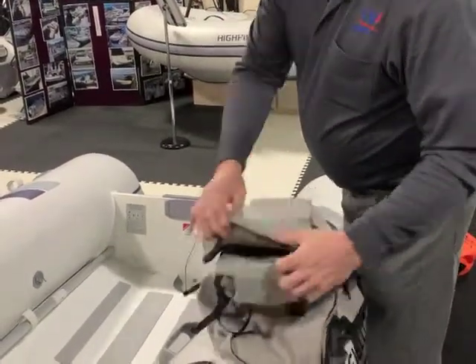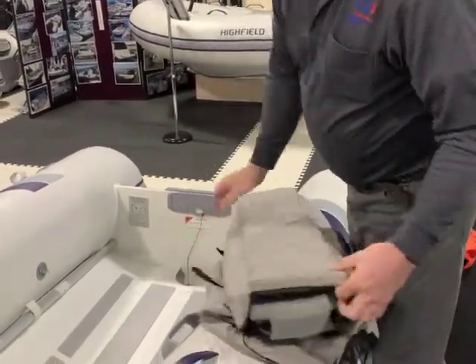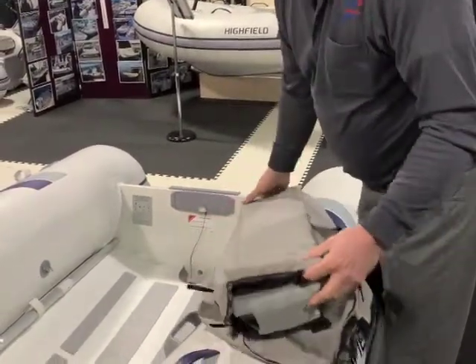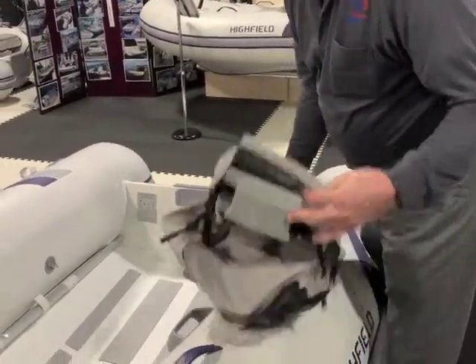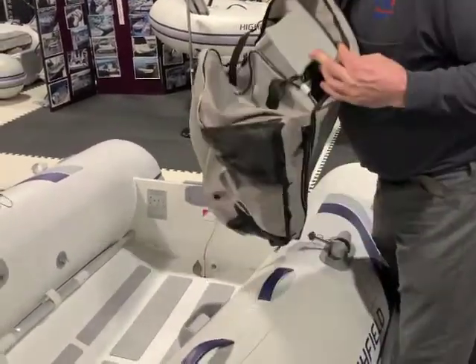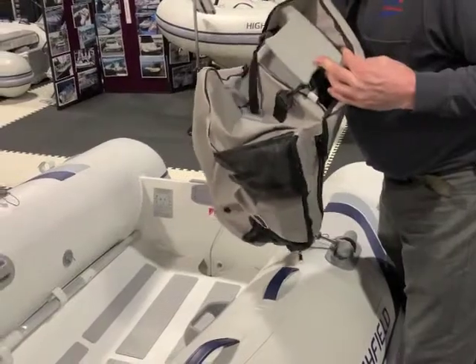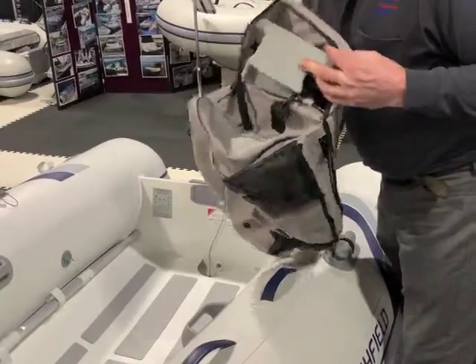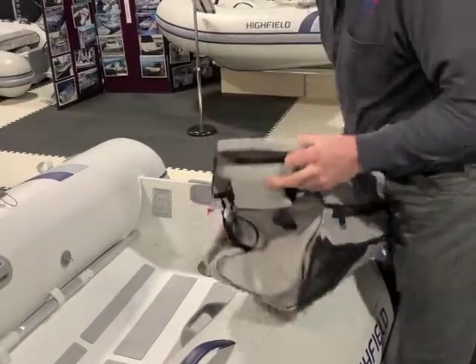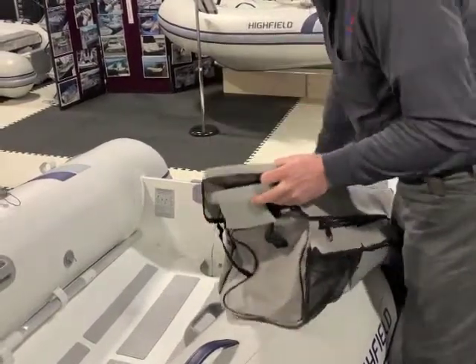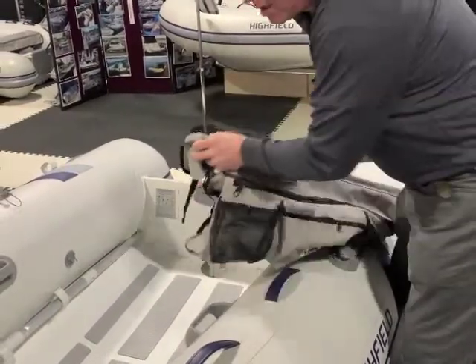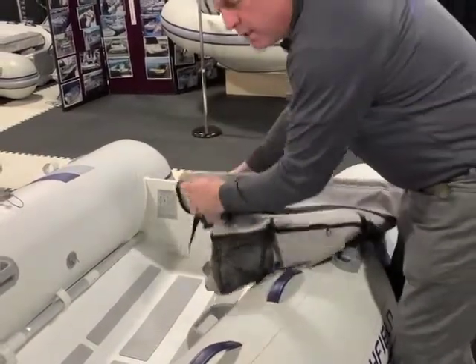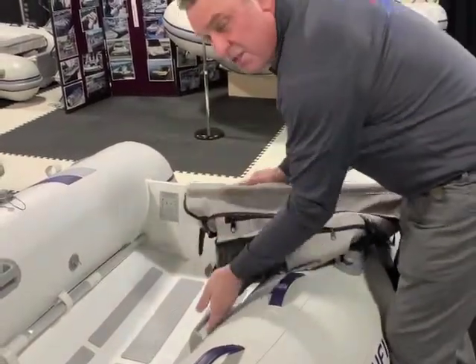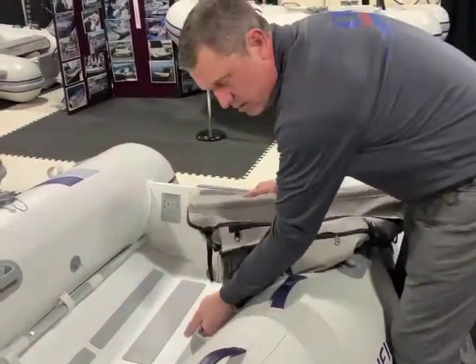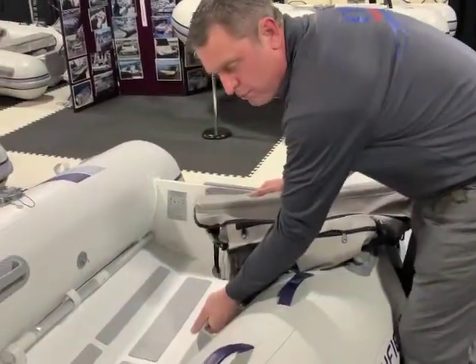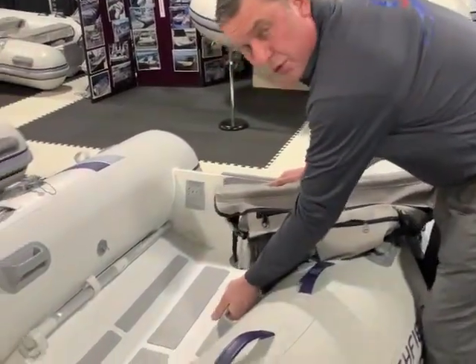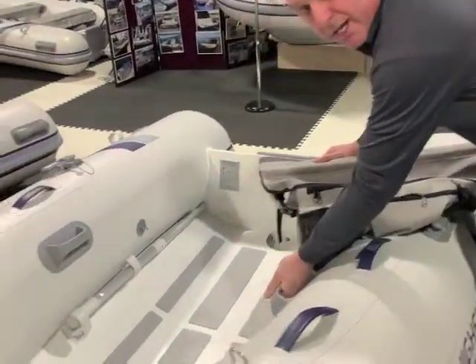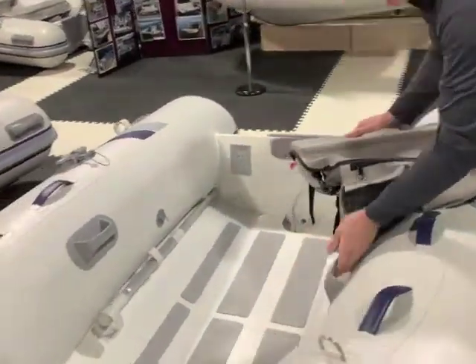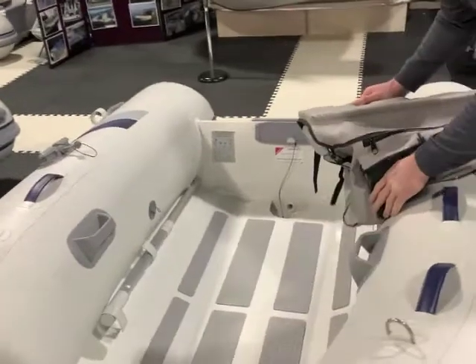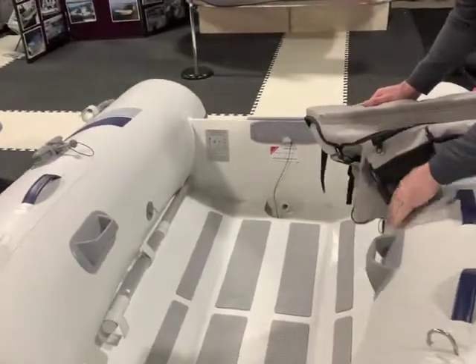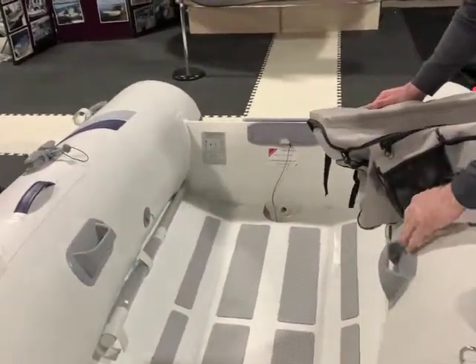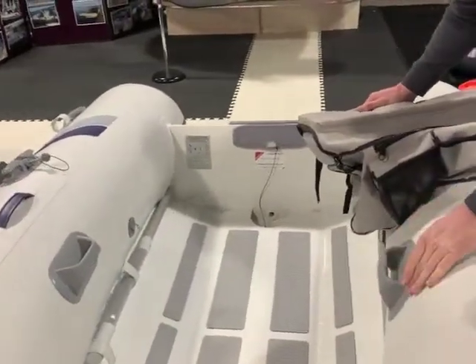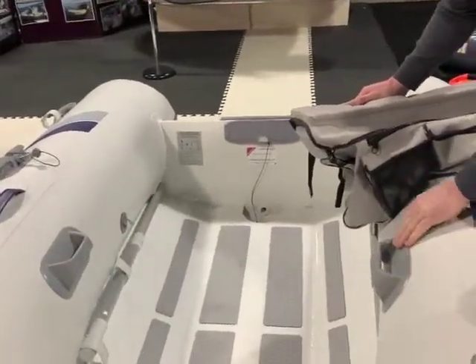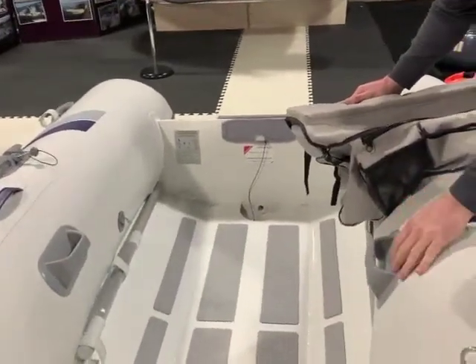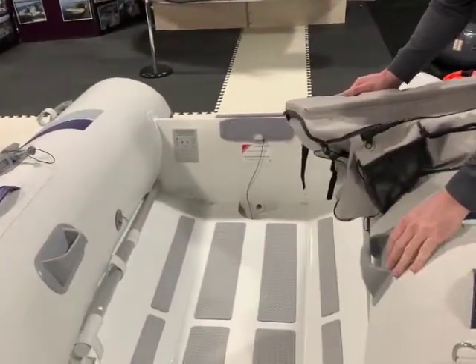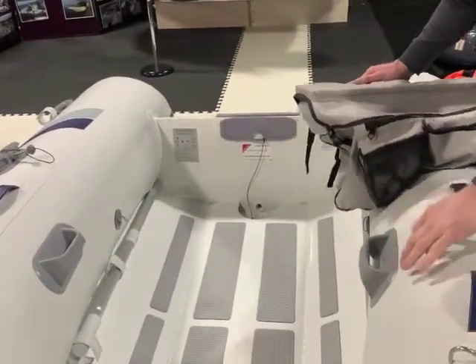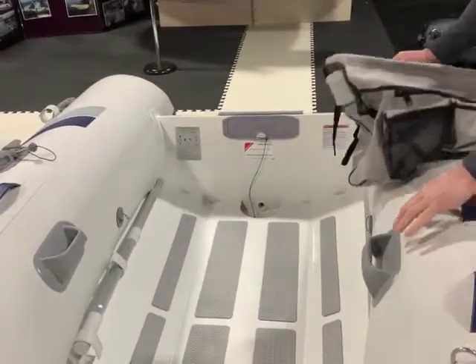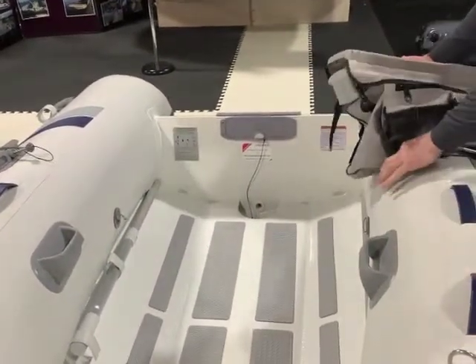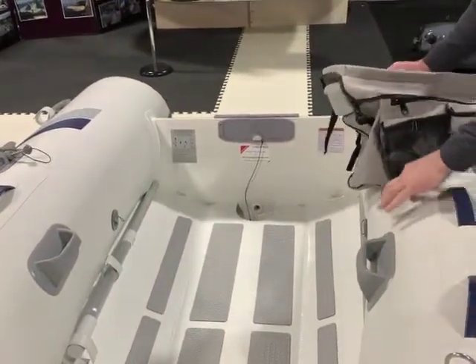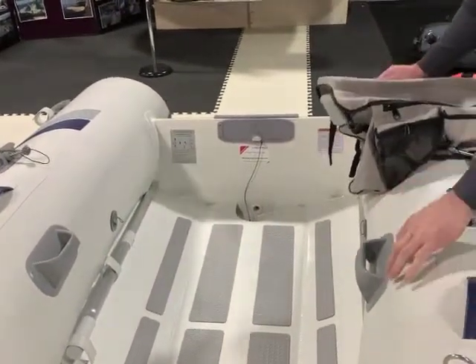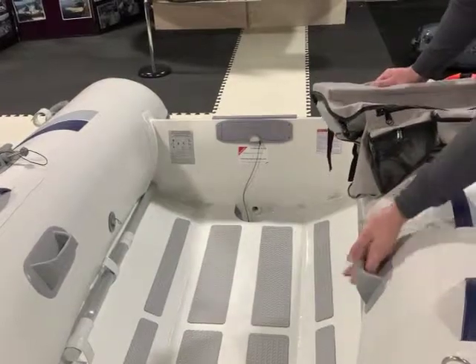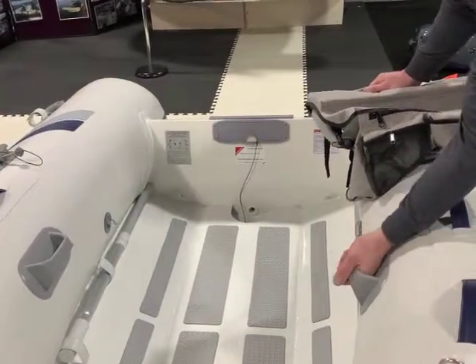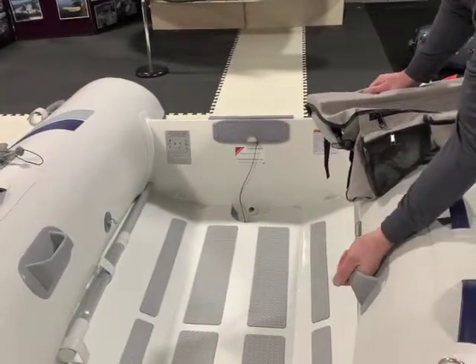It has a padded seat bag as standard equipment. It sits on molded grab handles — not on a piece of seat belt webbing, not on a piece of PVC. It is very durable.